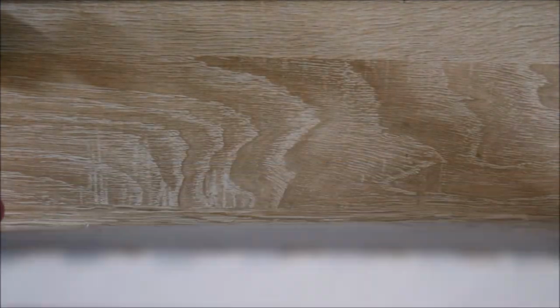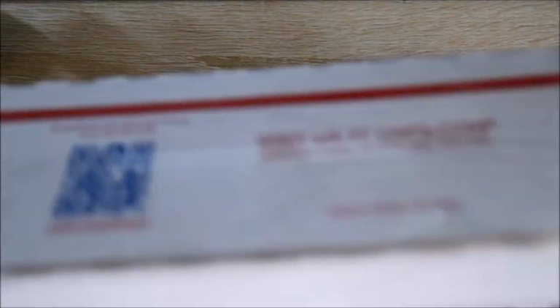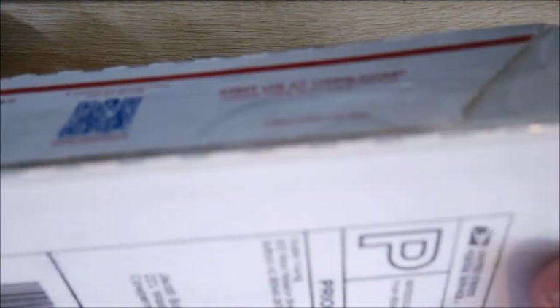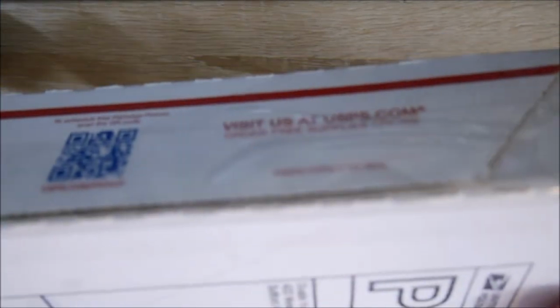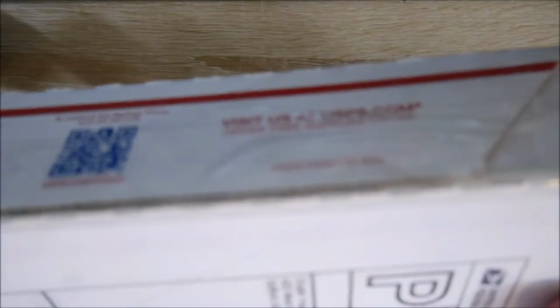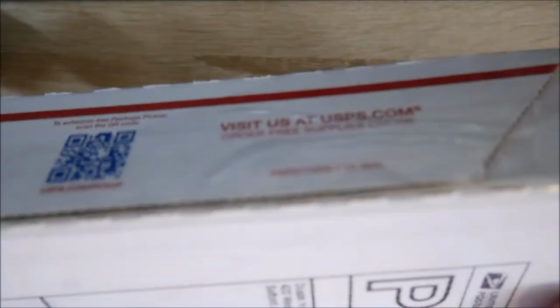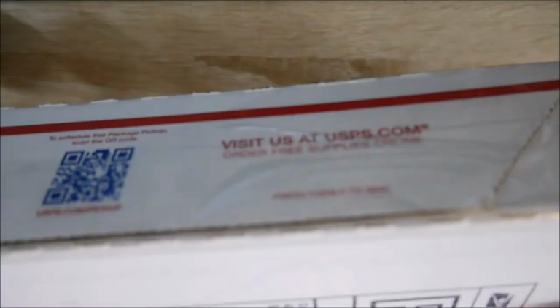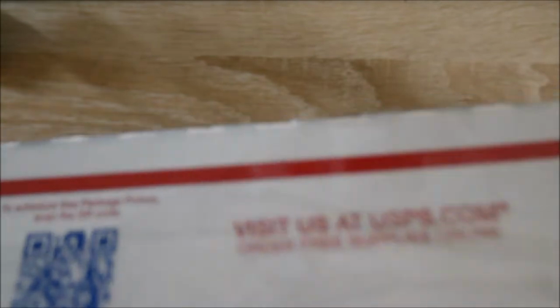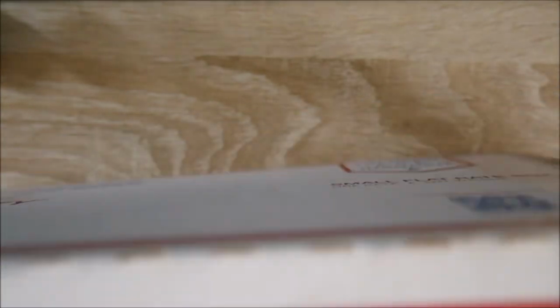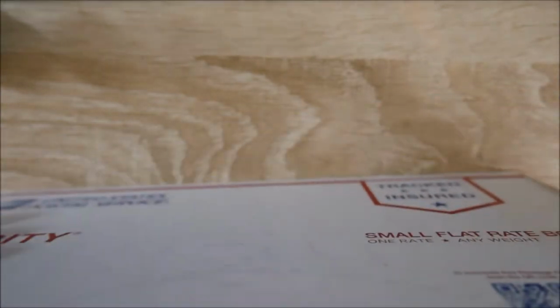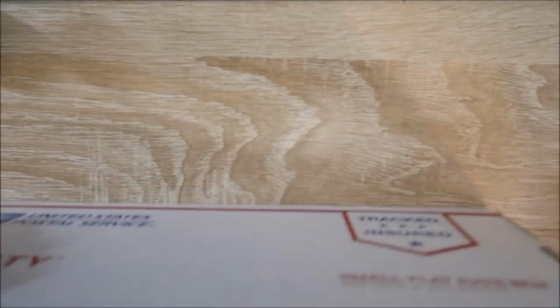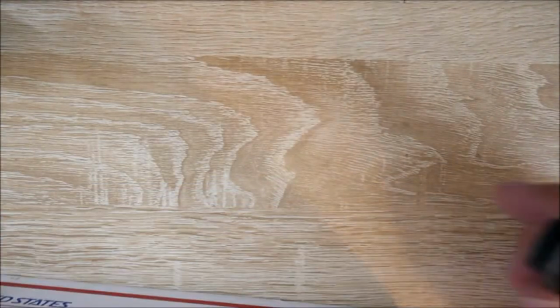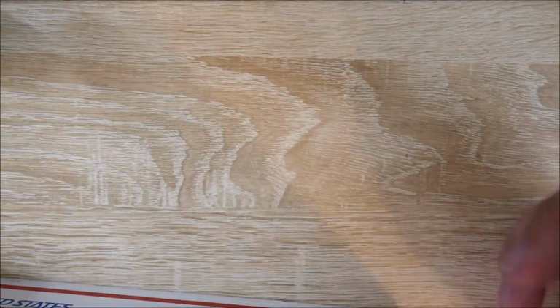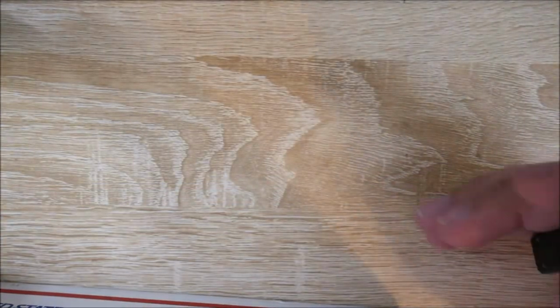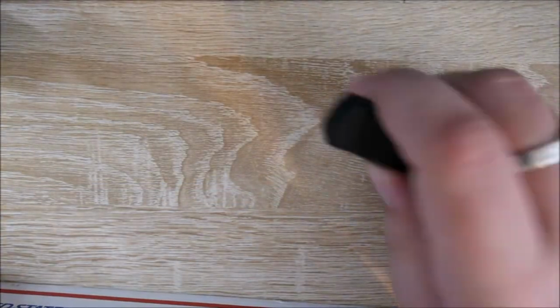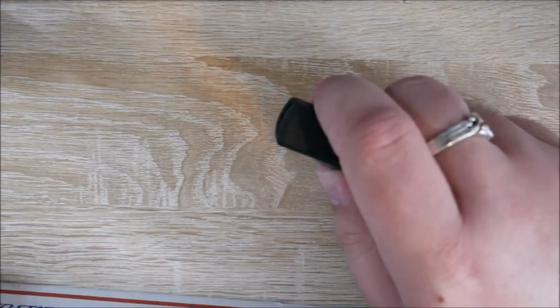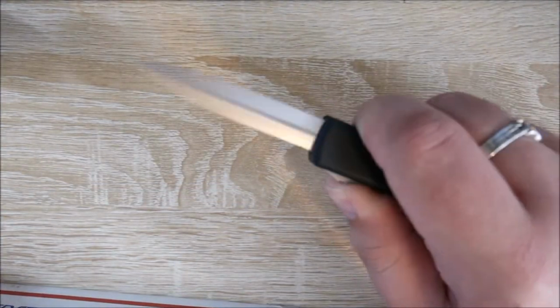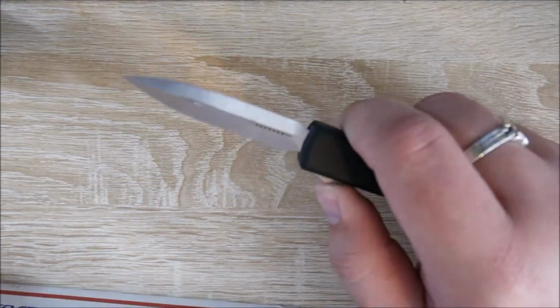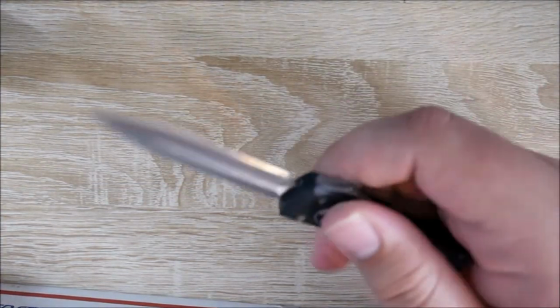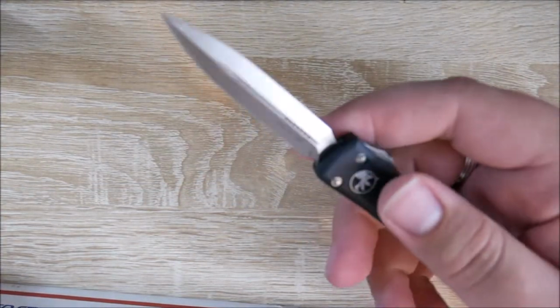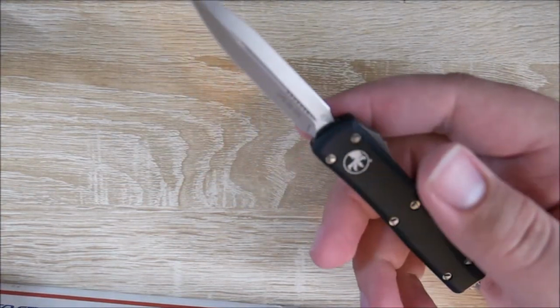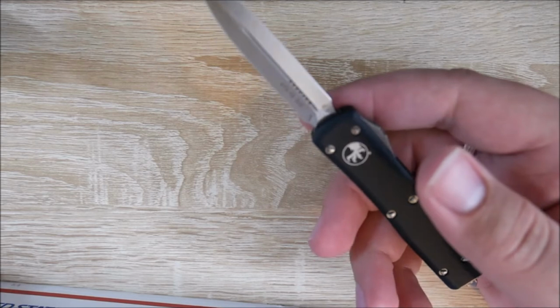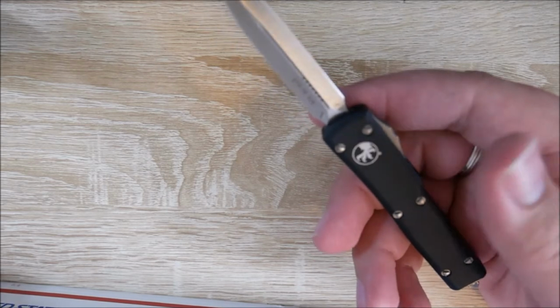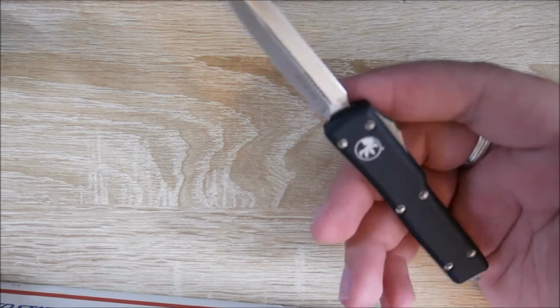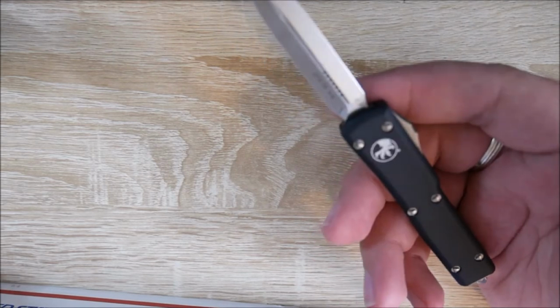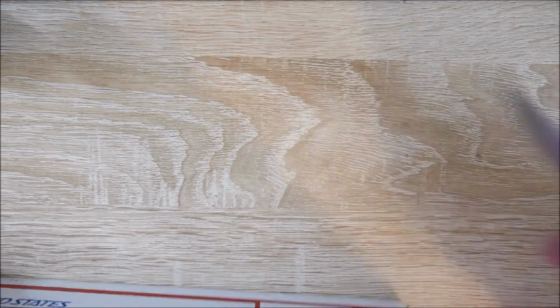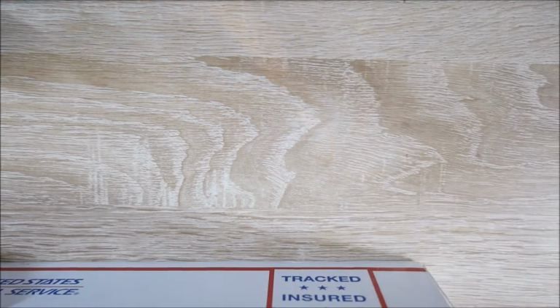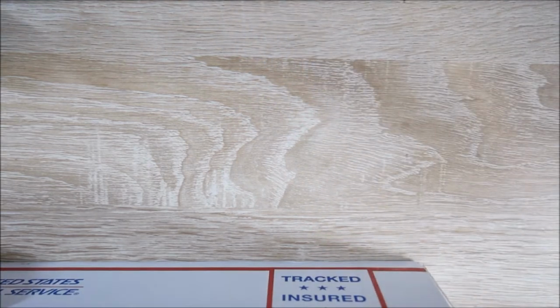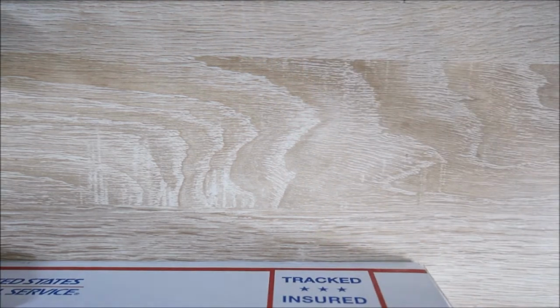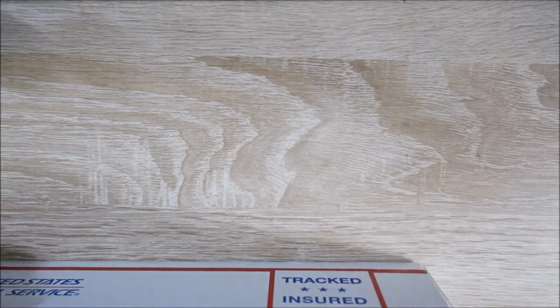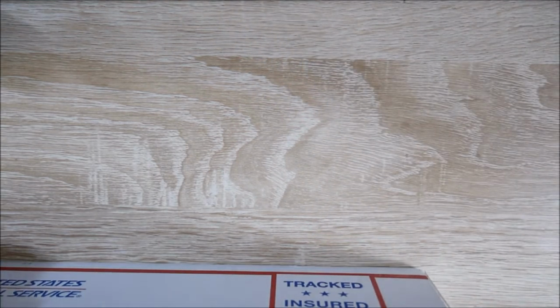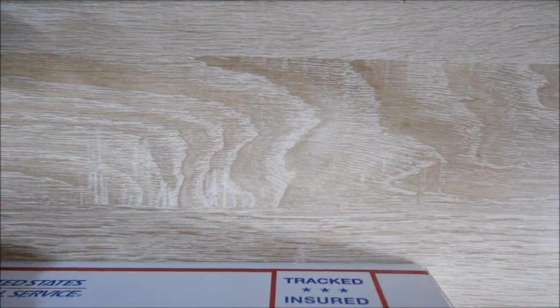It's just a regular standard flat rate priority box here. And to open it, I've got my current — I wouldn't say favorite, but I like it a lot — the Microtech UTX-70.